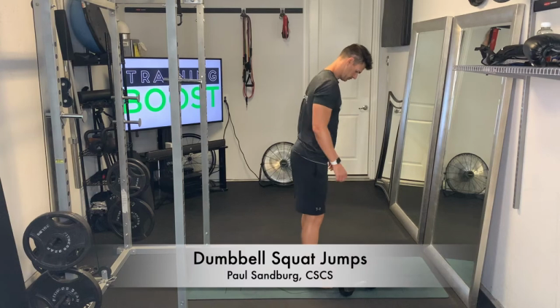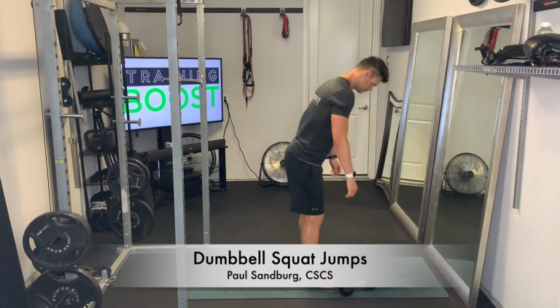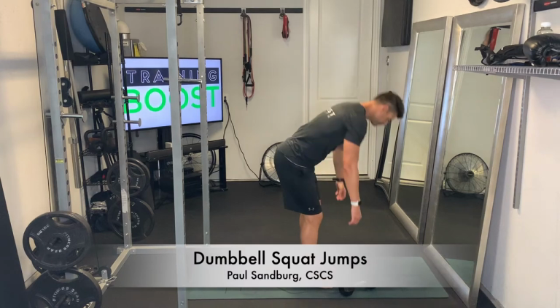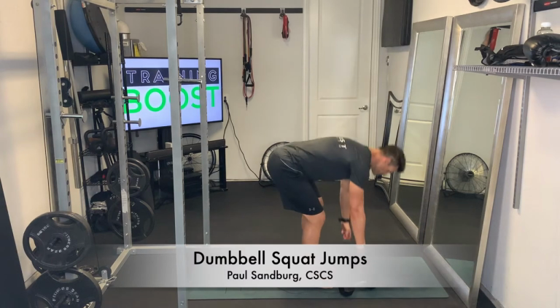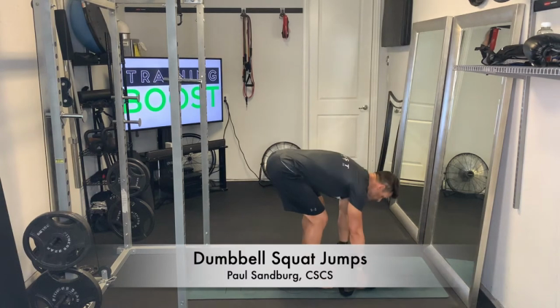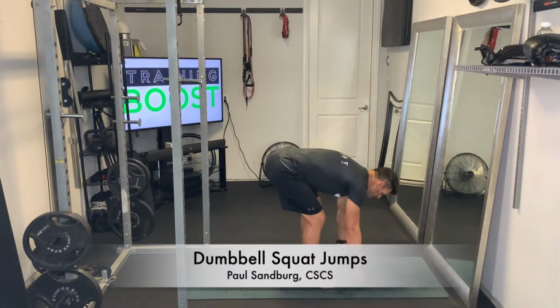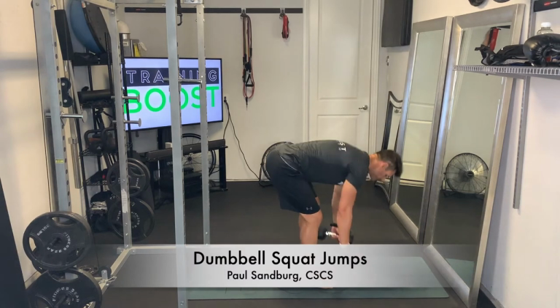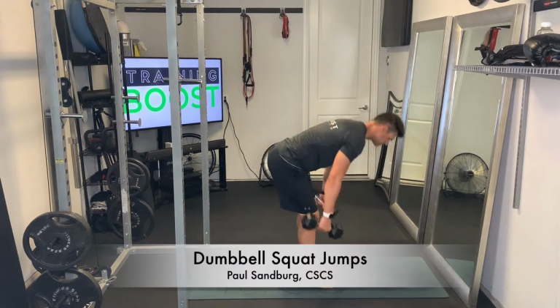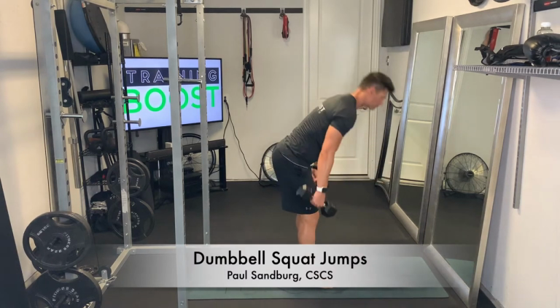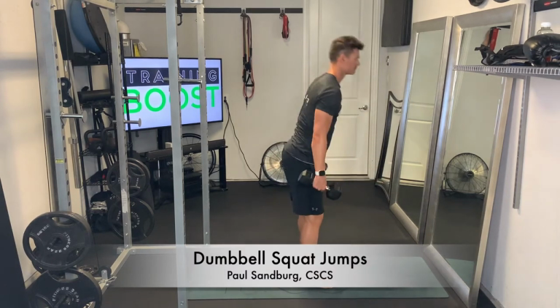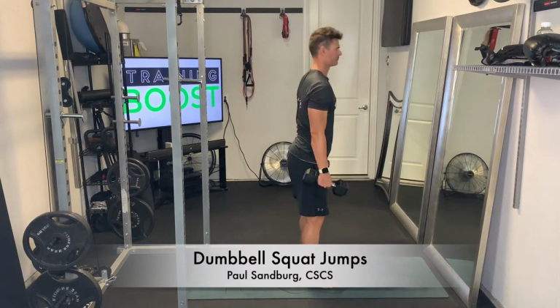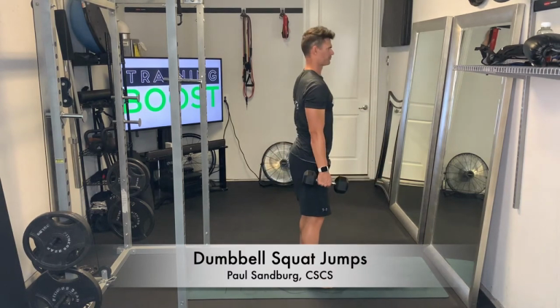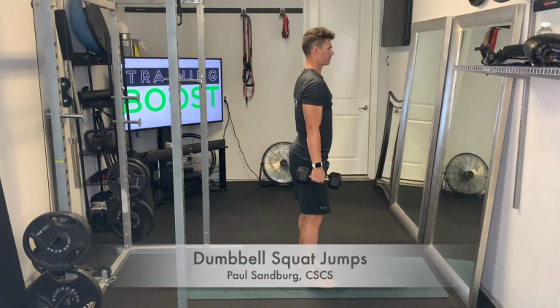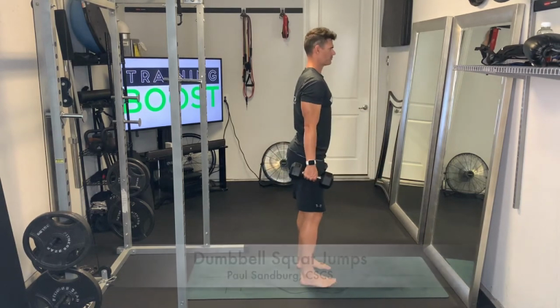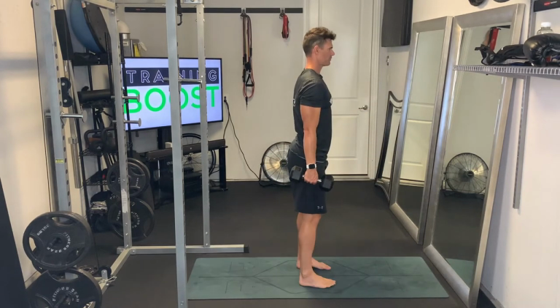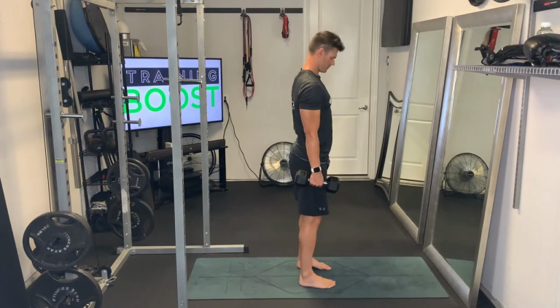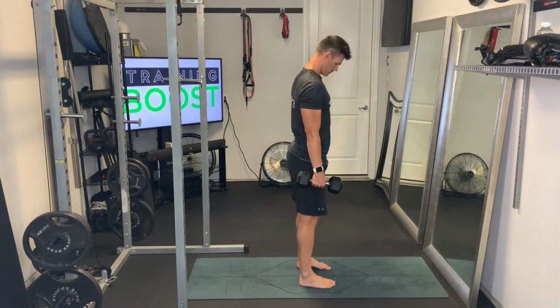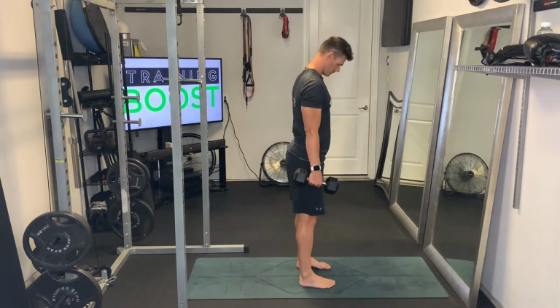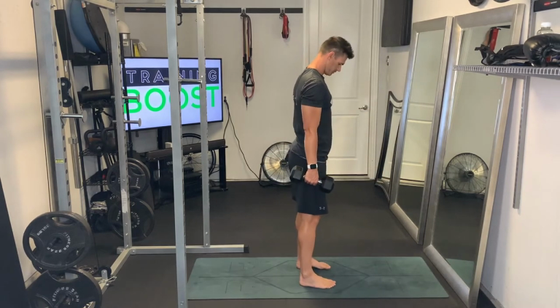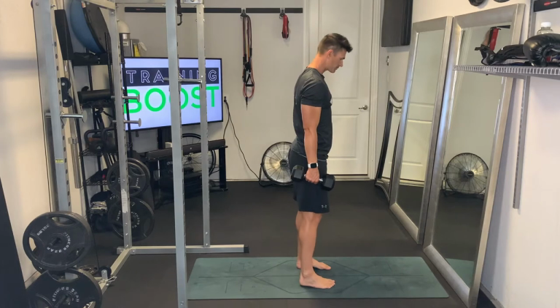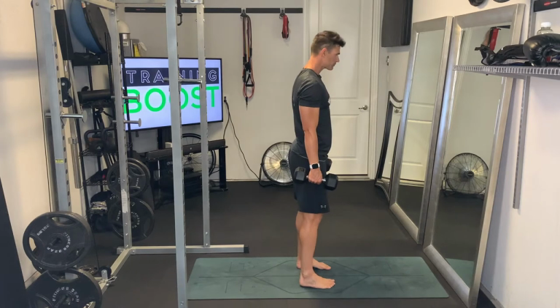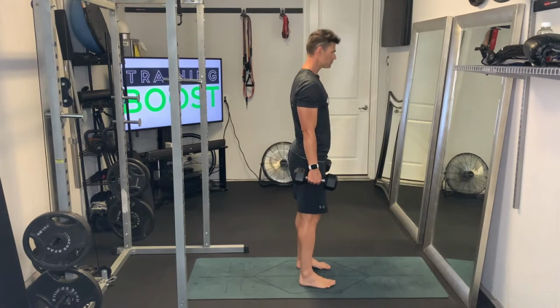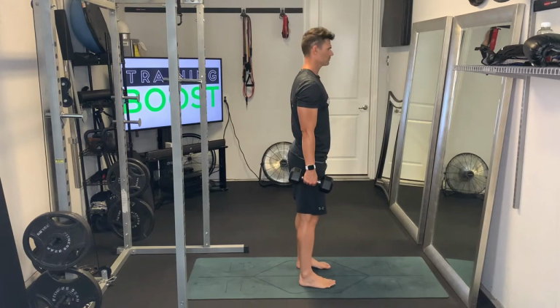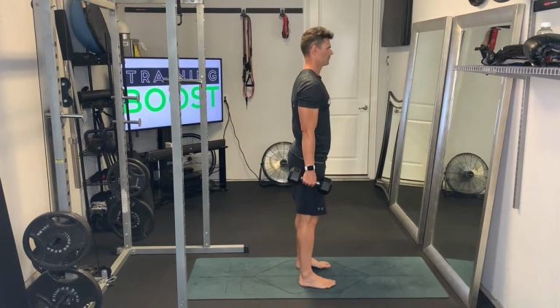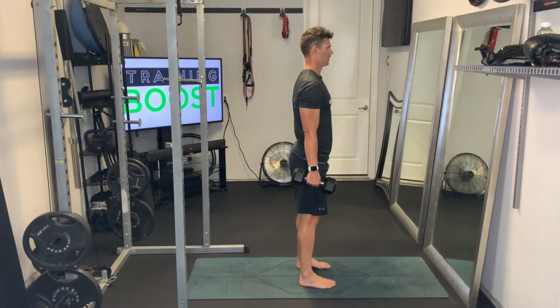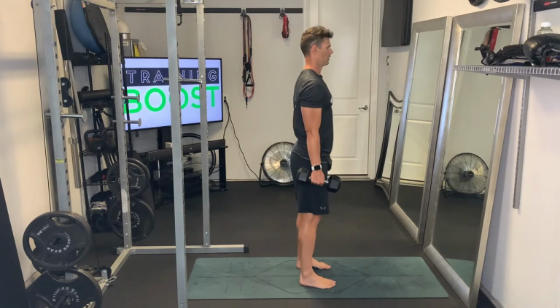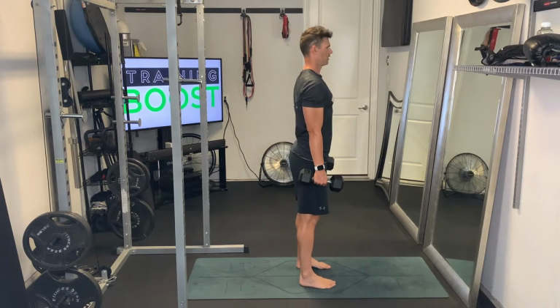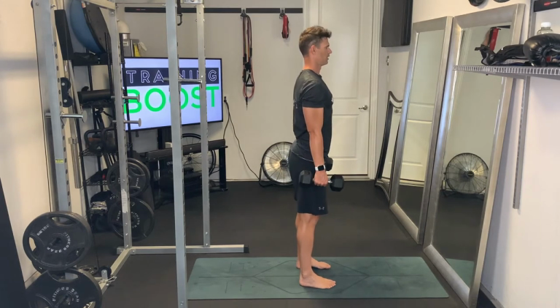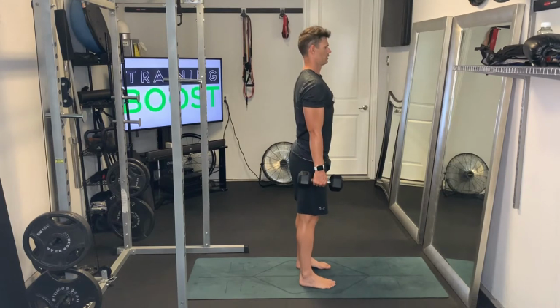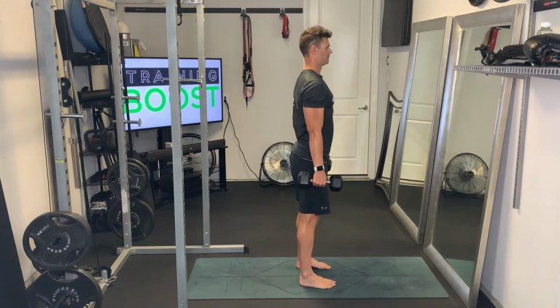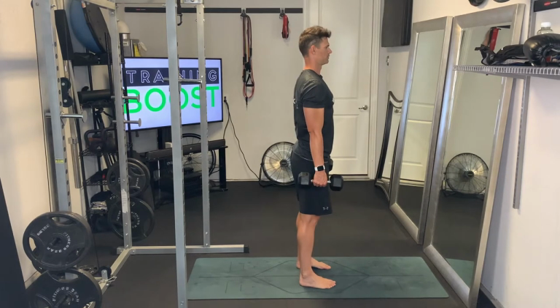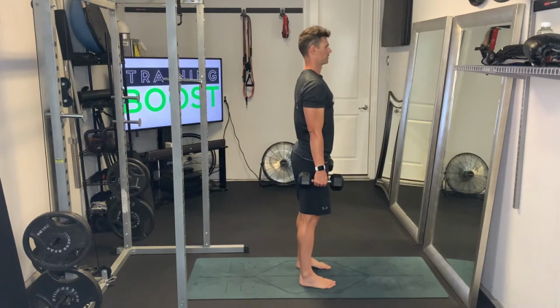These are dumbbell squat jumps. It's a metabolic conditioning drill. We're going to get strength here, we're going to get cardio here, and even some explosivity on this.